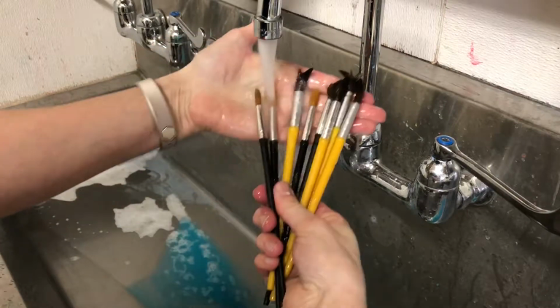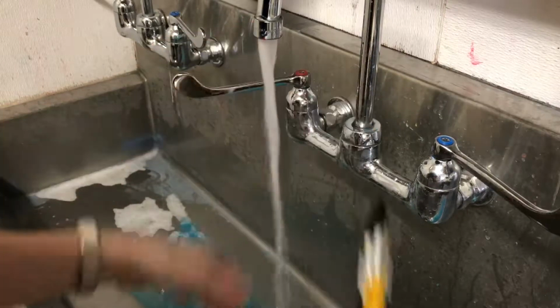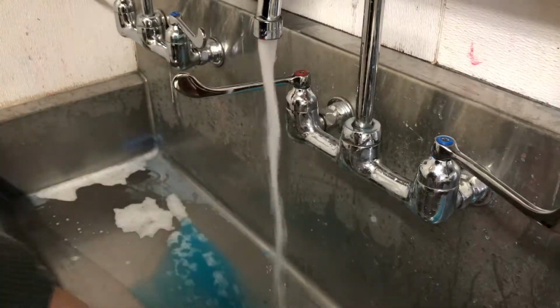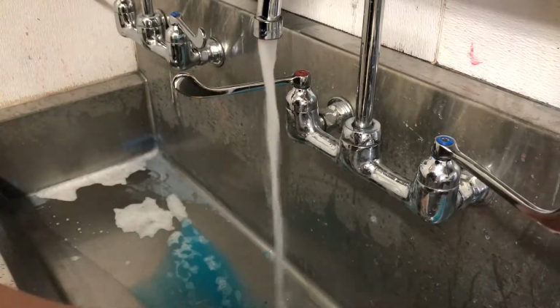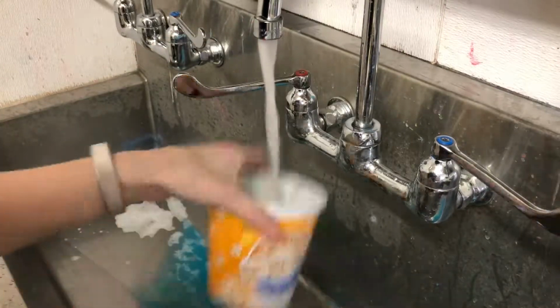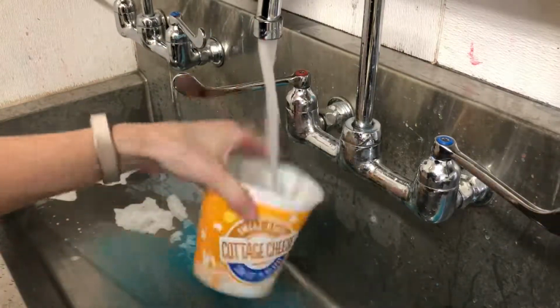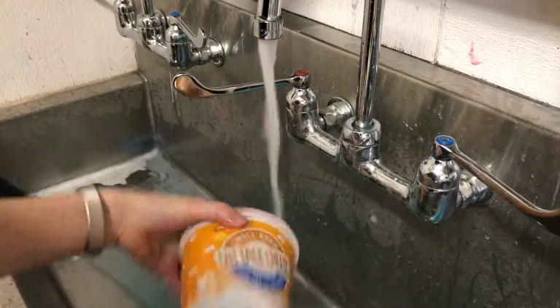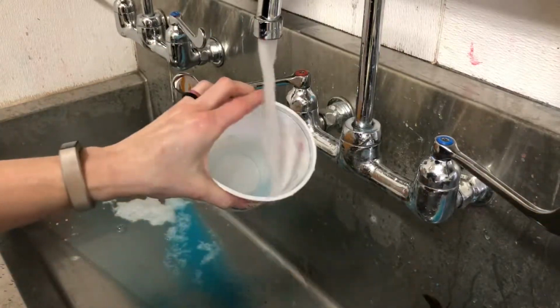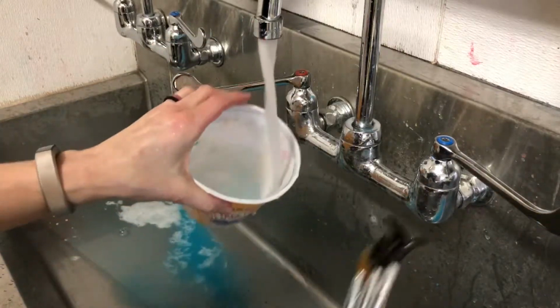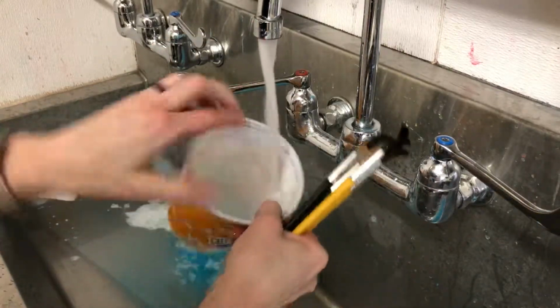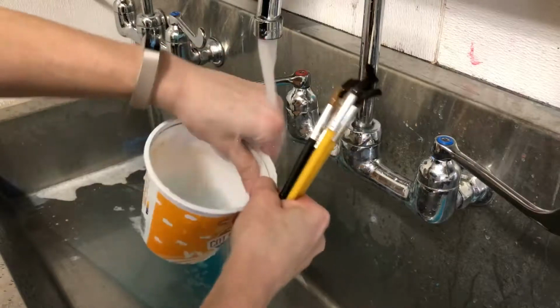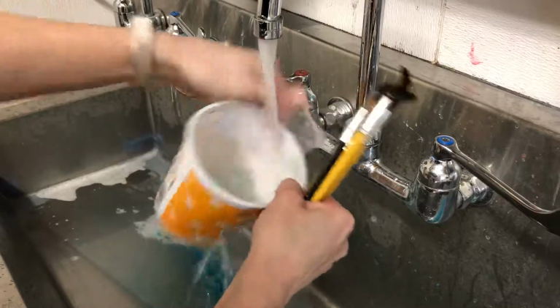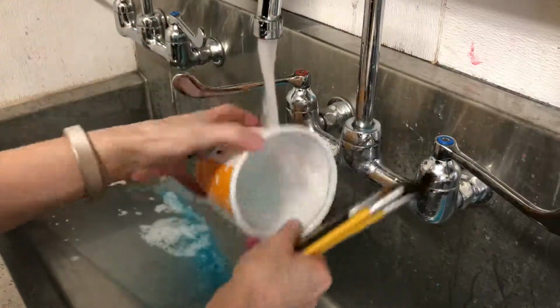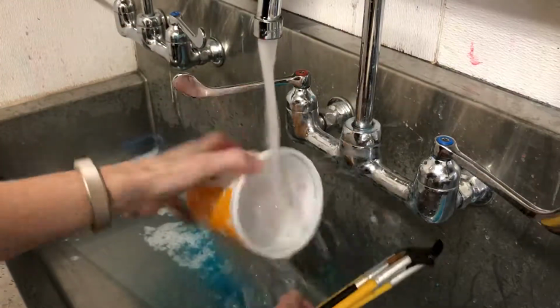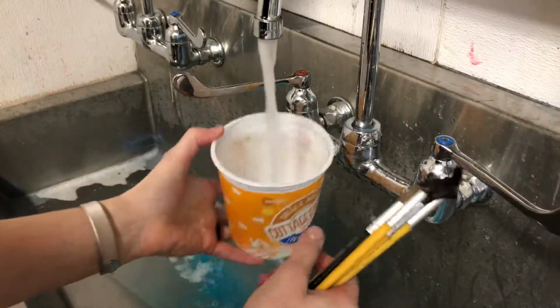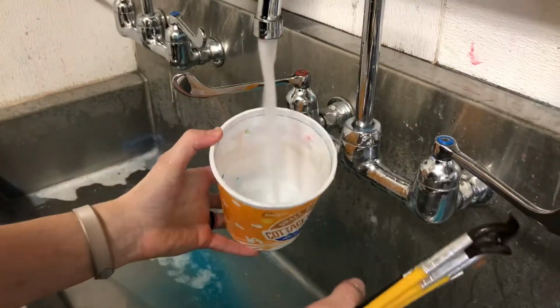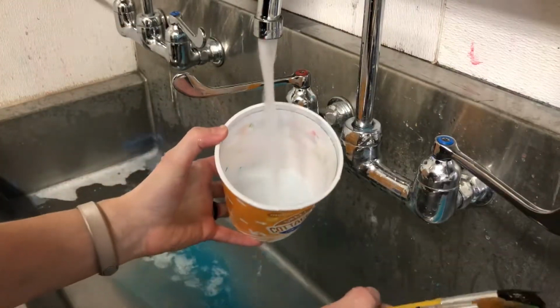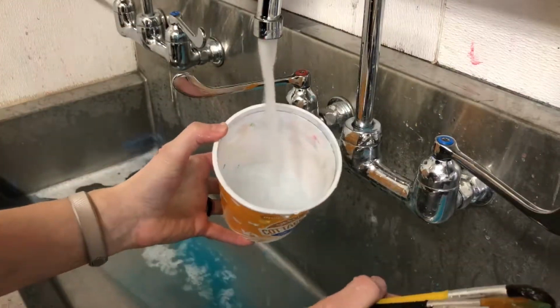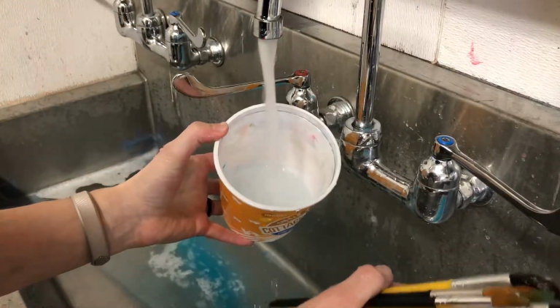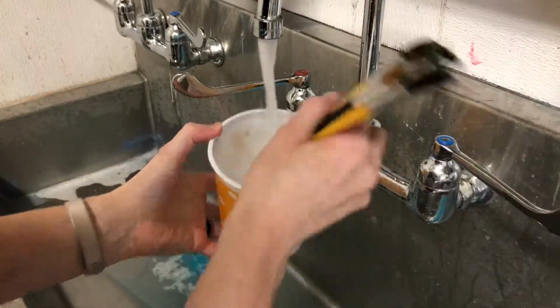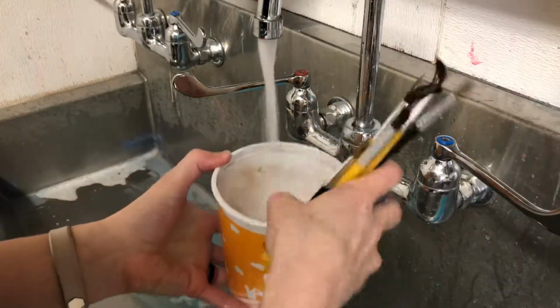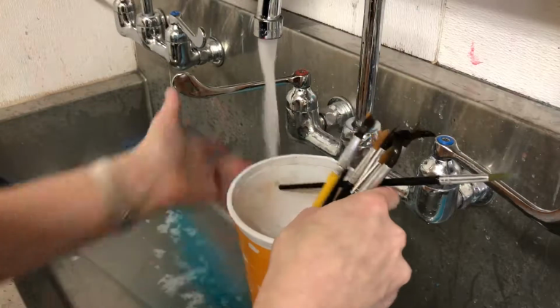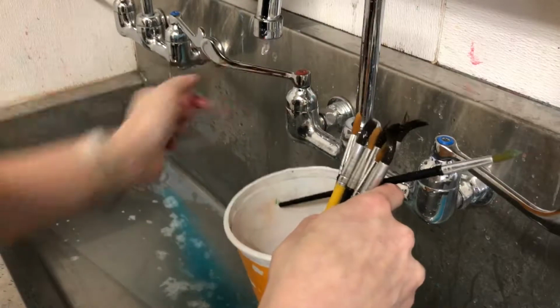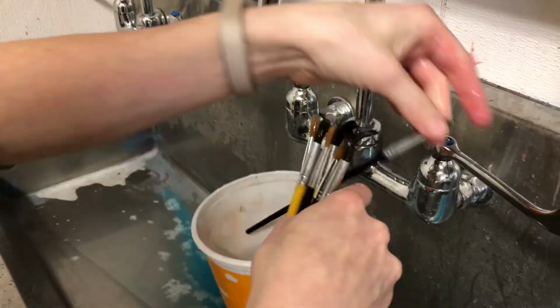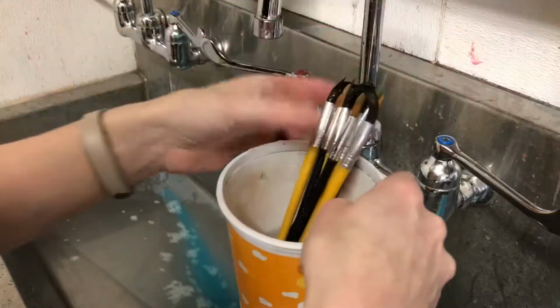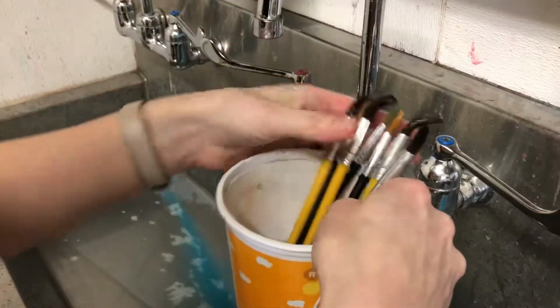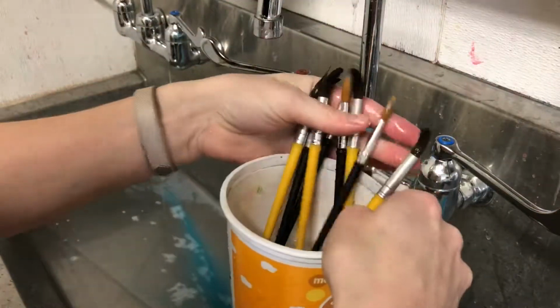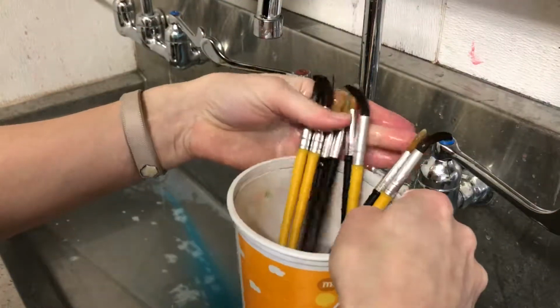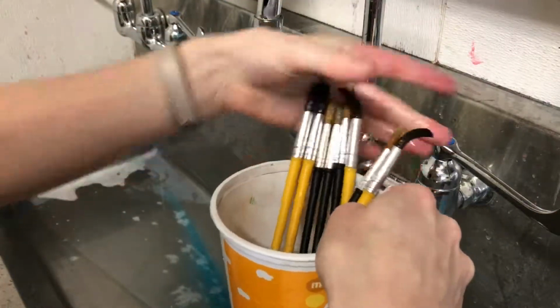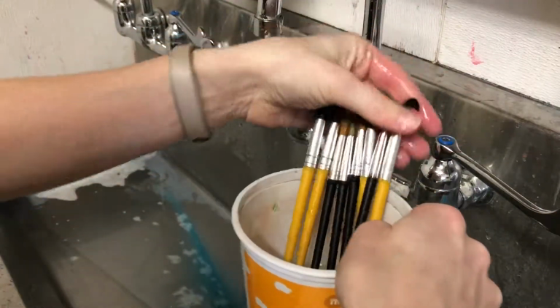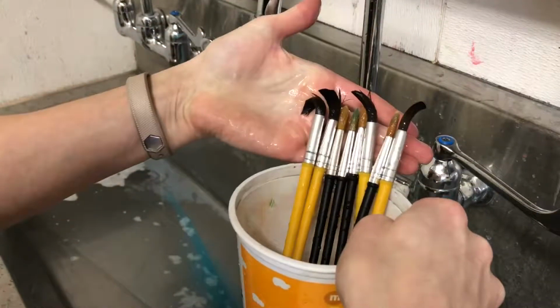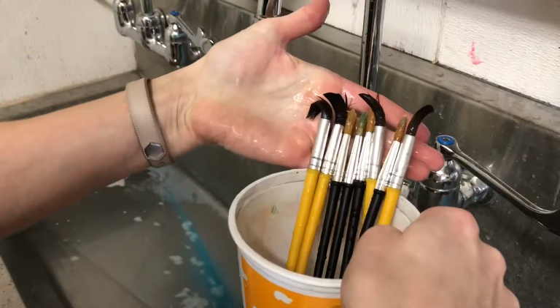Then swirl some clean water in your bucket, use your hand to get out any extra paint, and just fill it a little ways with the brushes, brush-side up. Check that there's four of each kind and you're good to go.